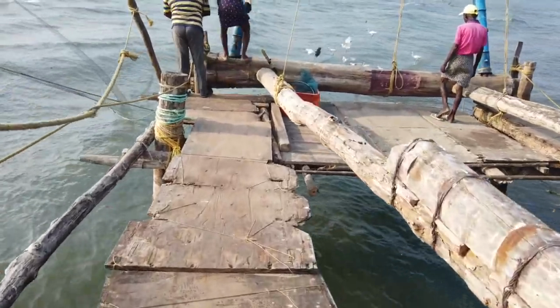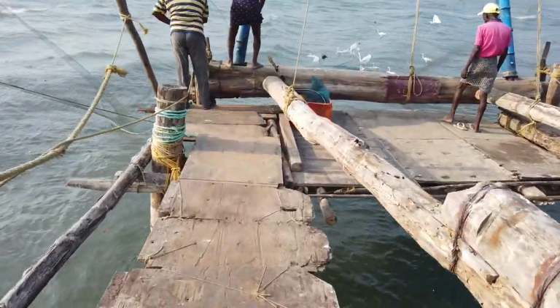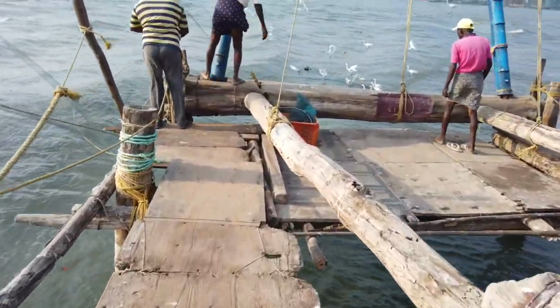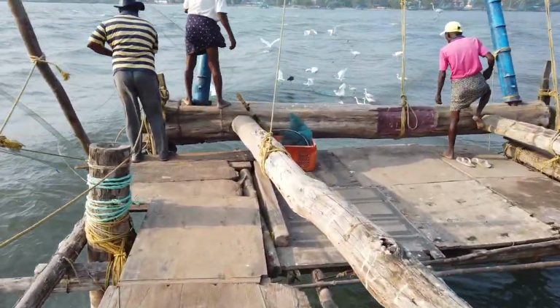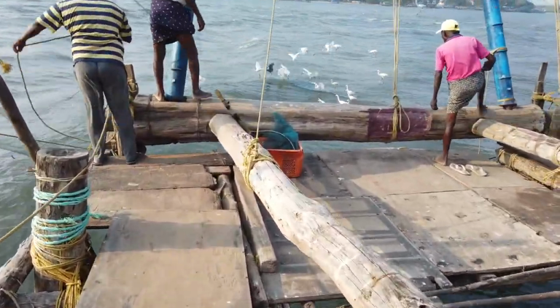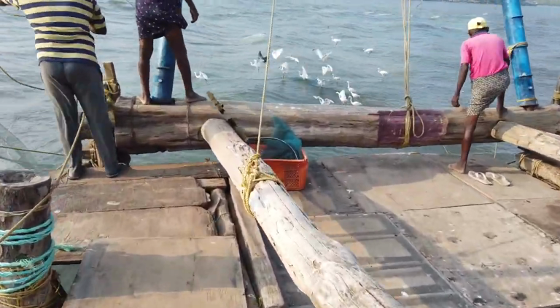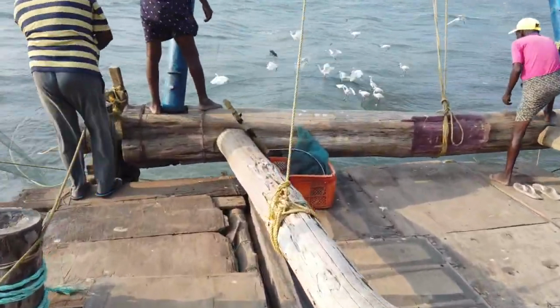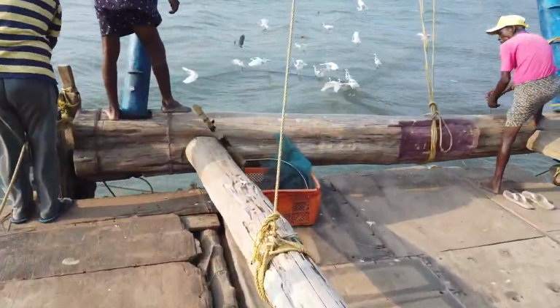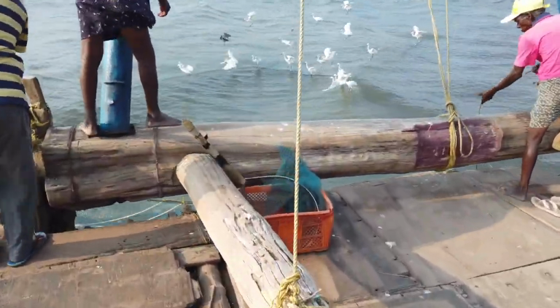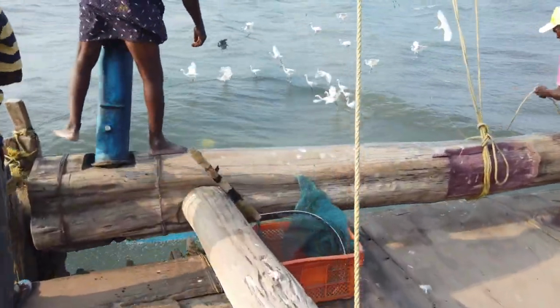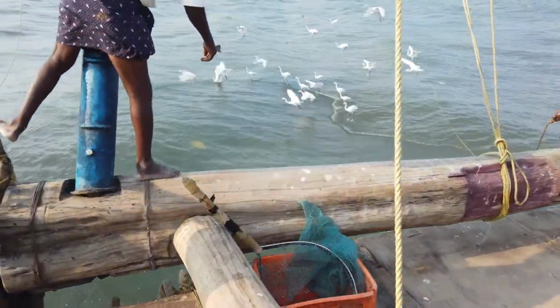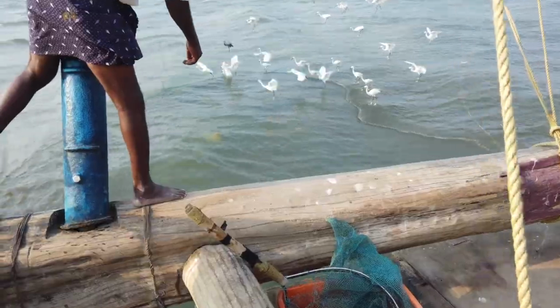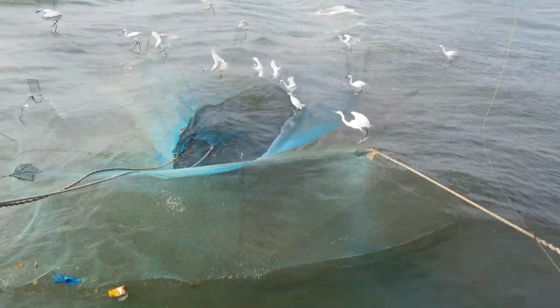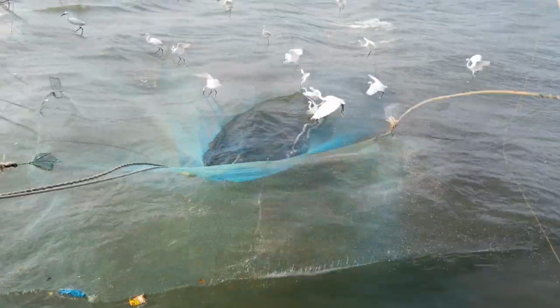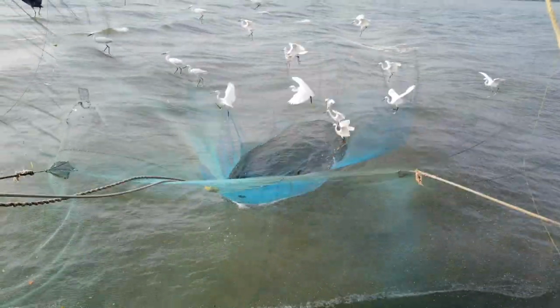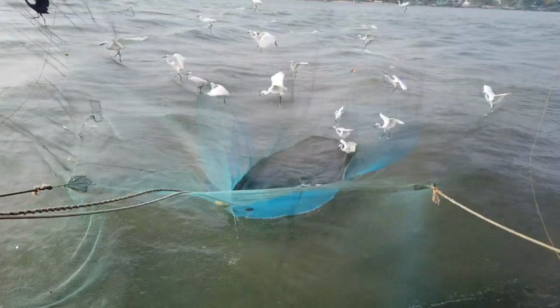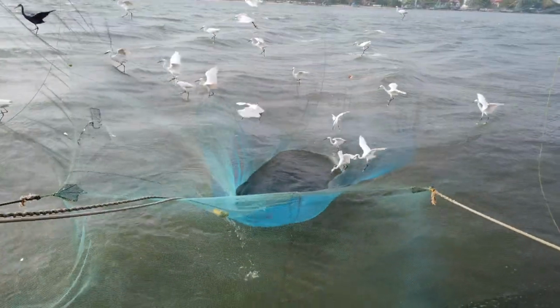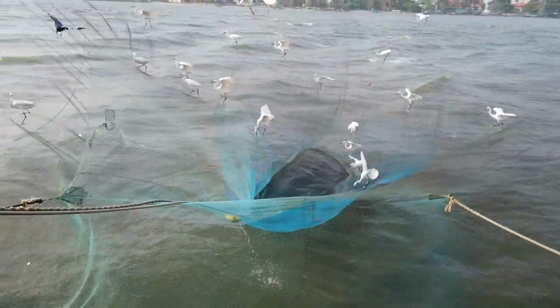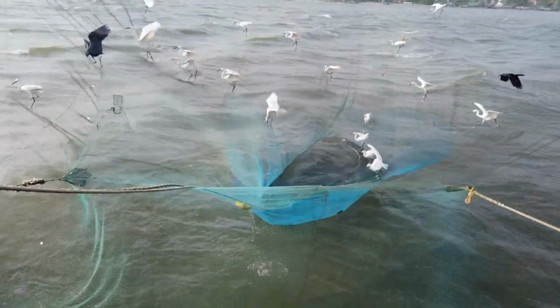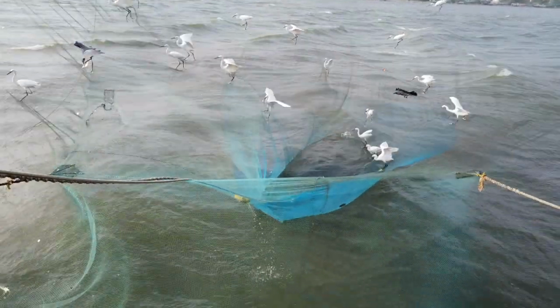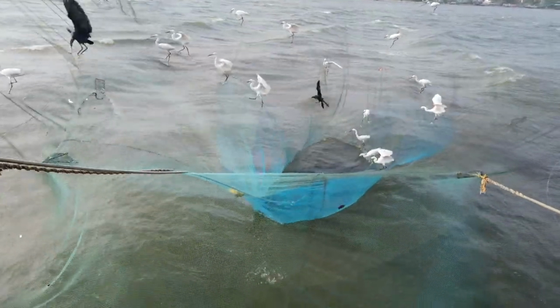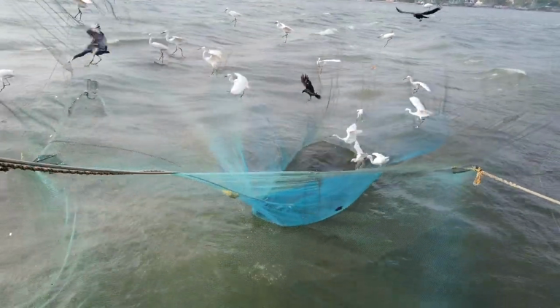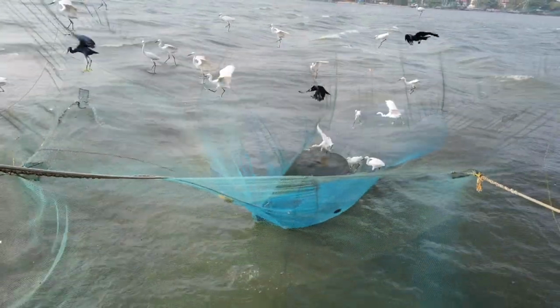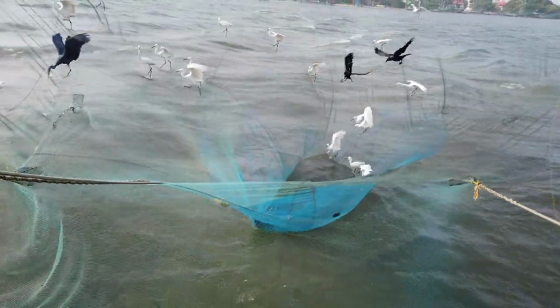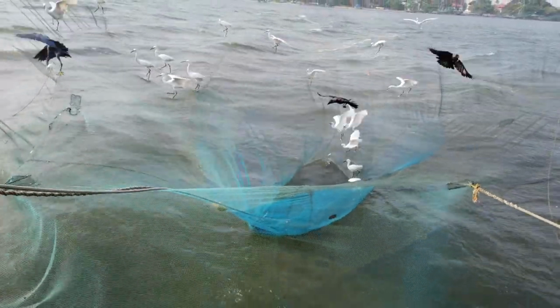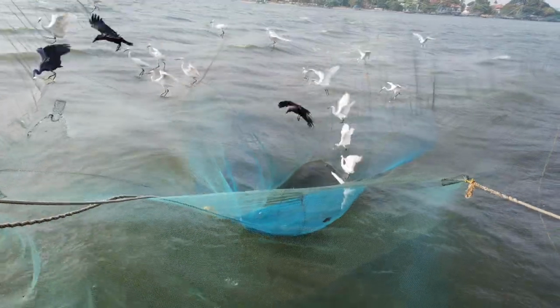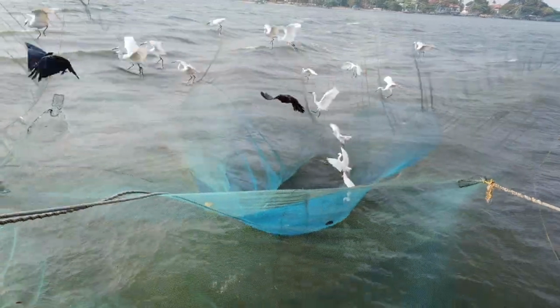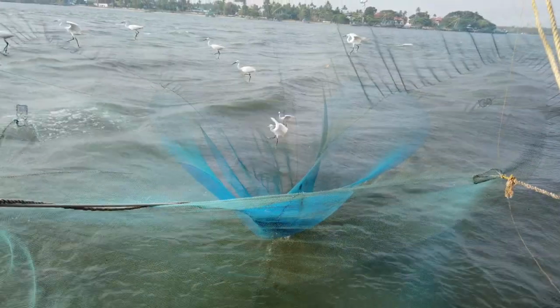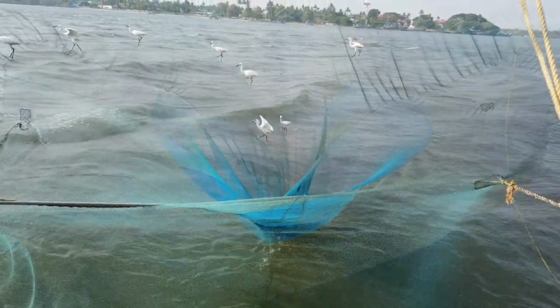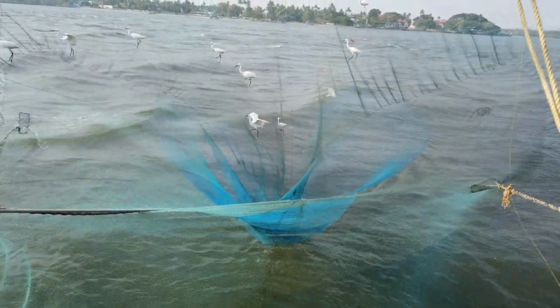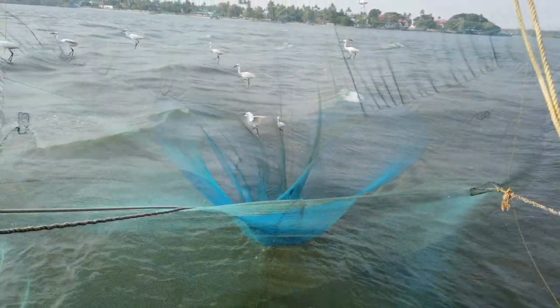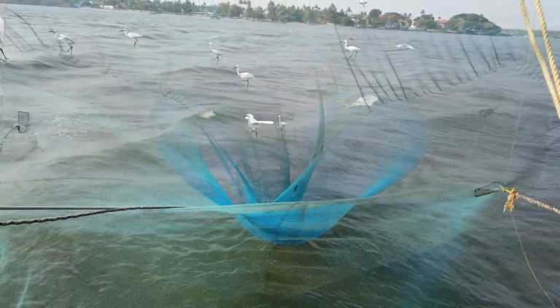Well, before they could reach, the cranes have reached. And let's see what's in store — it is quite a task to turn them away. Getting the catch is not easy. Well, they got their share, some of them.